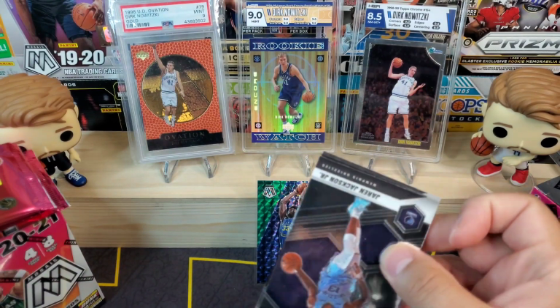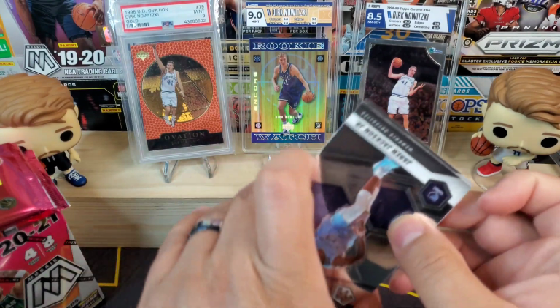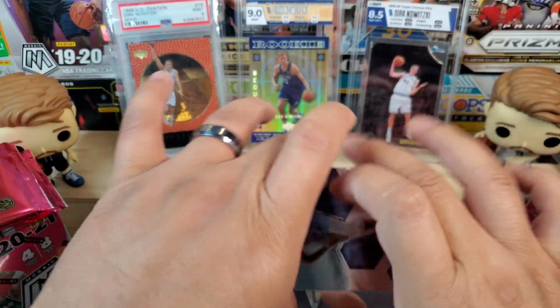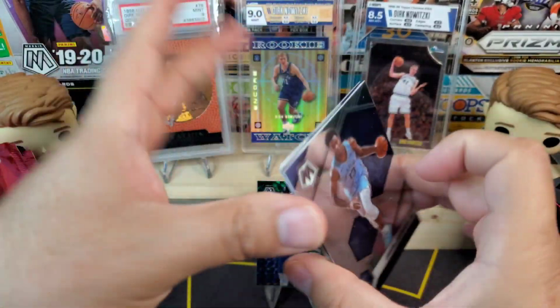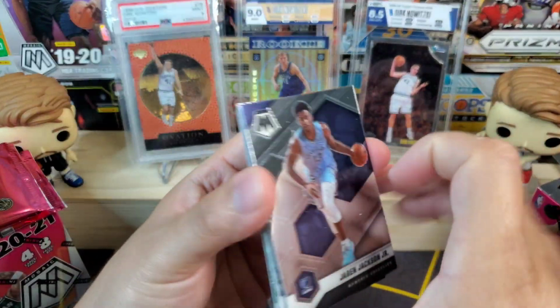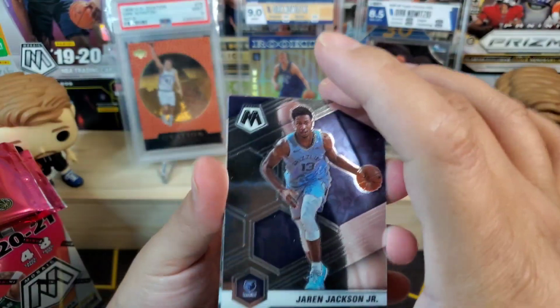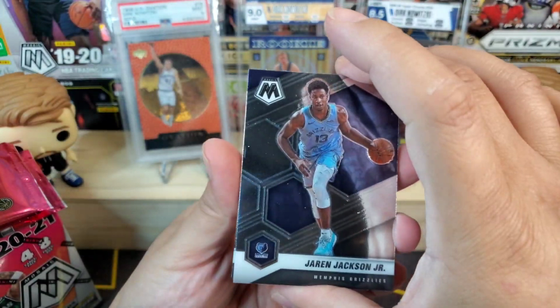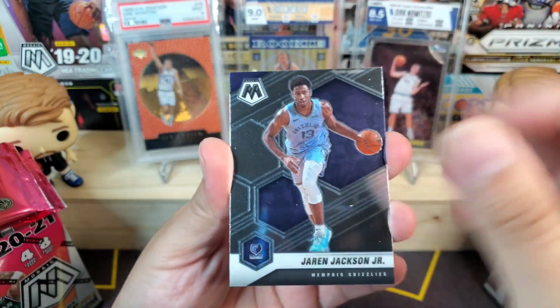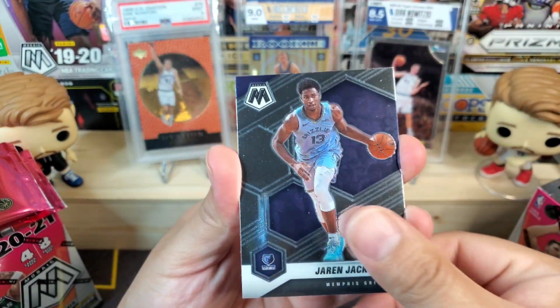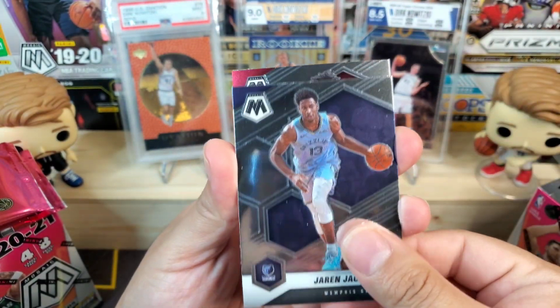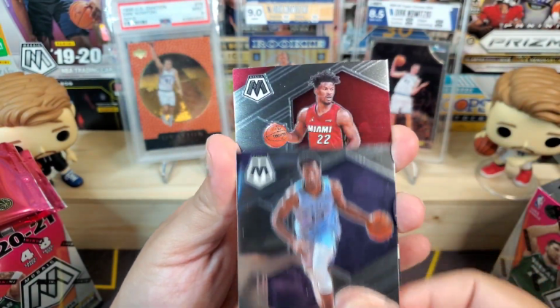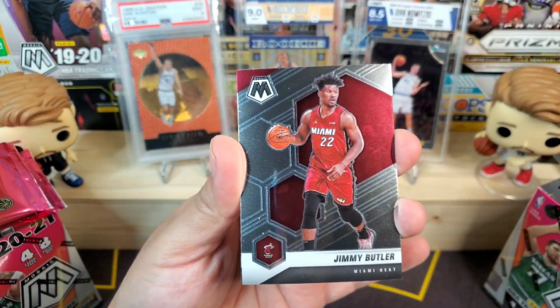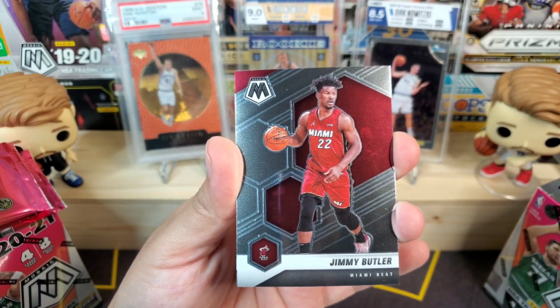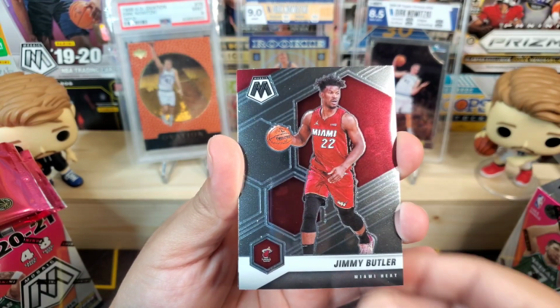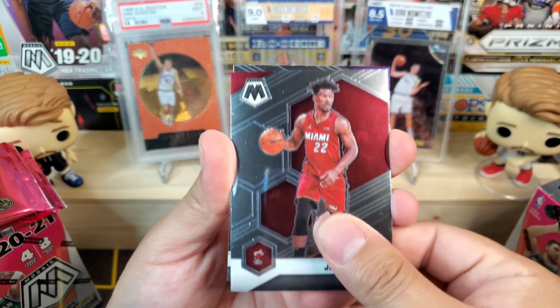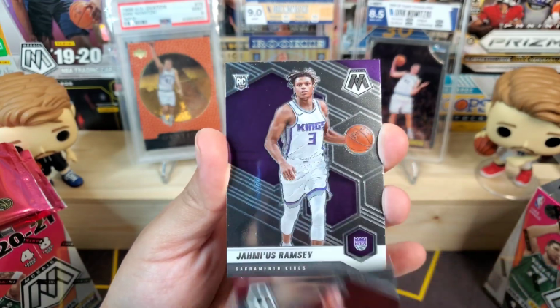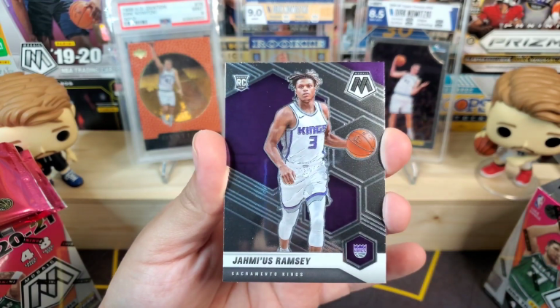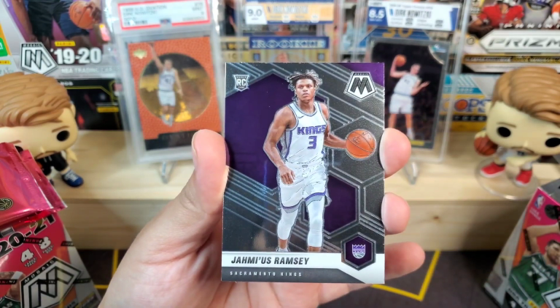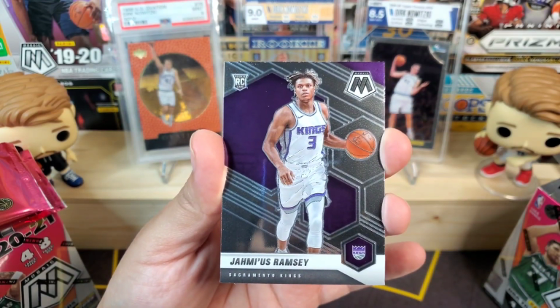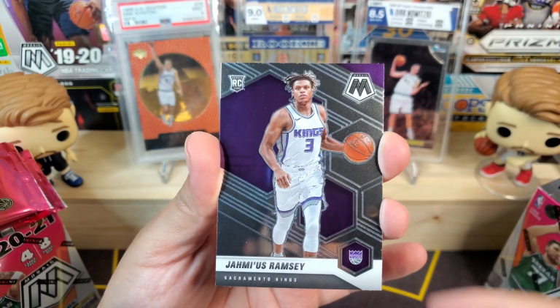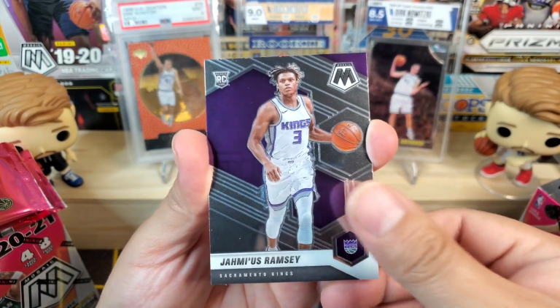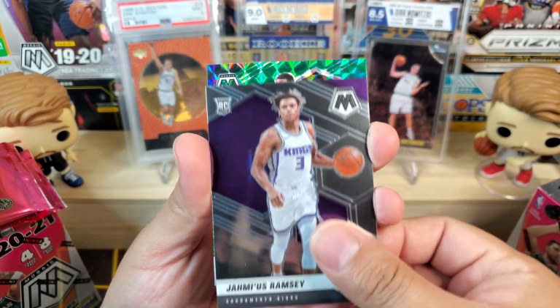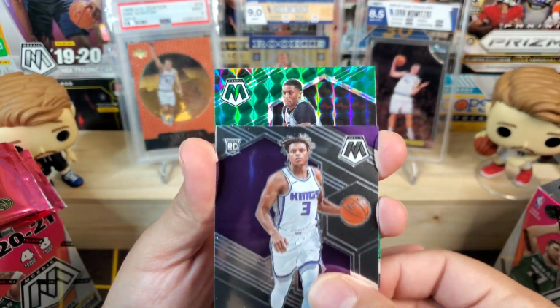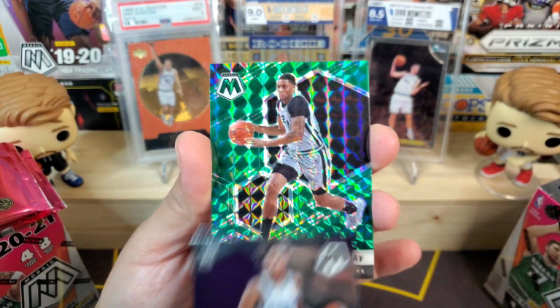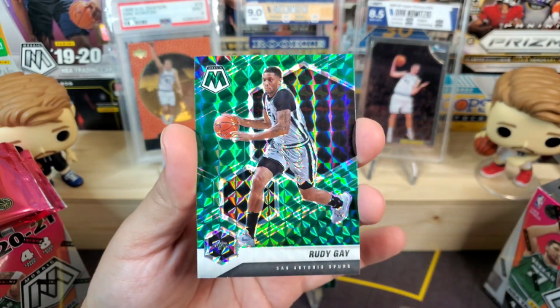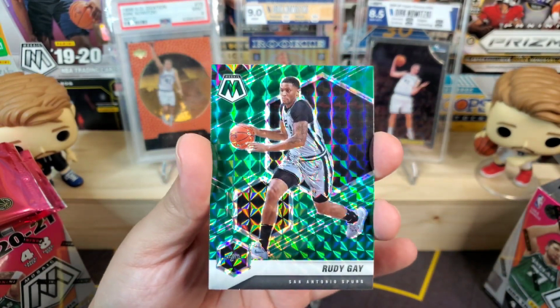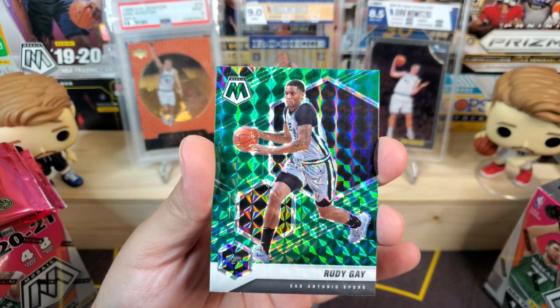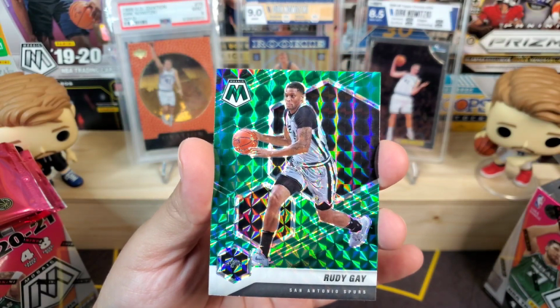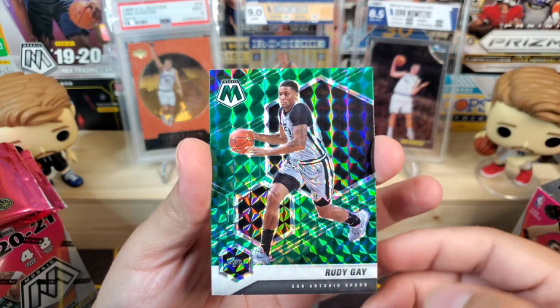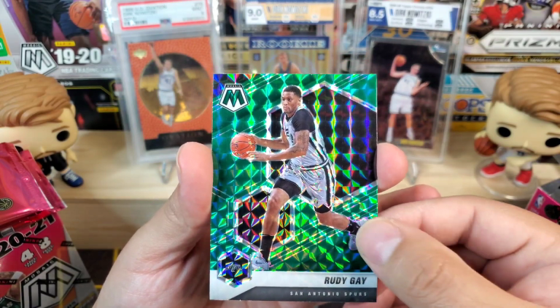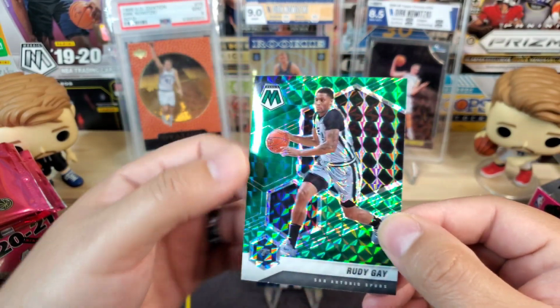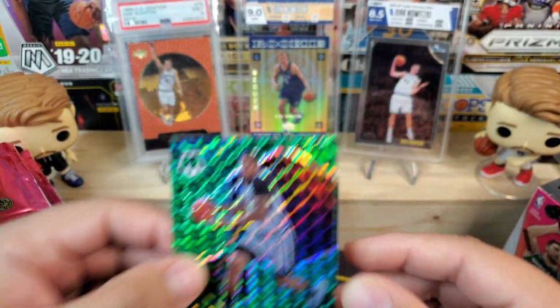Wiseman's getting kind of lonely back there. We got Jaren Jackson Jr., Jimmy Butler, Jhamais Ramsey, and we got a green mosaic Rudy Gay.